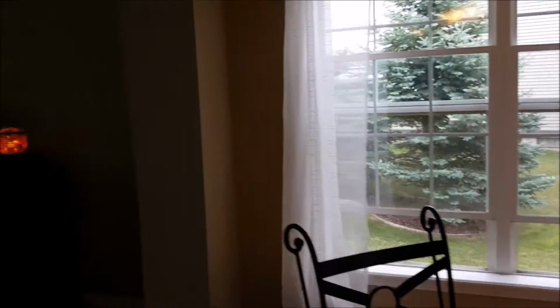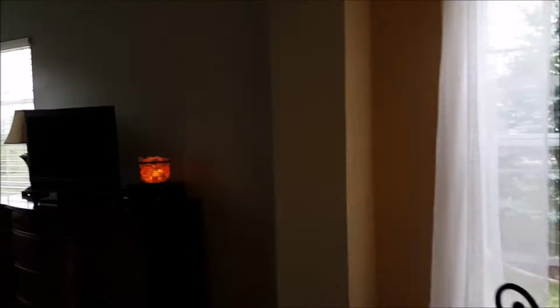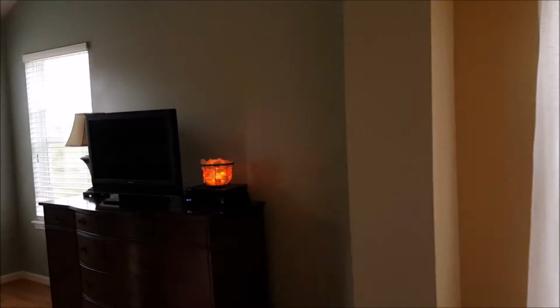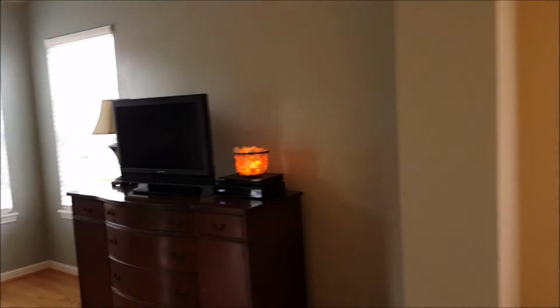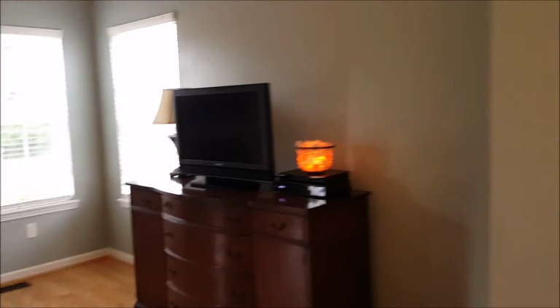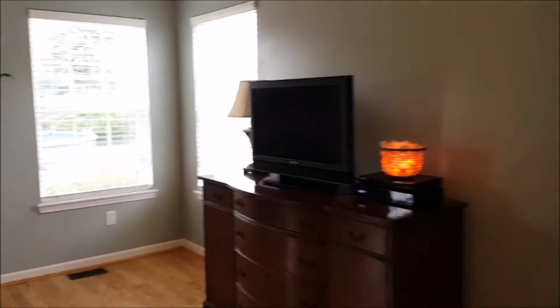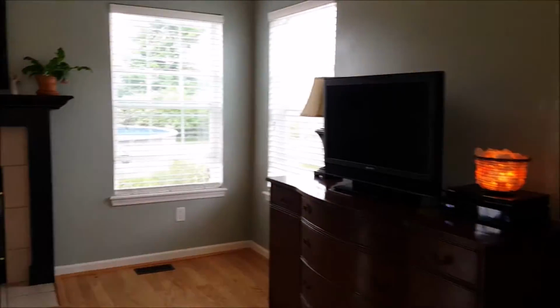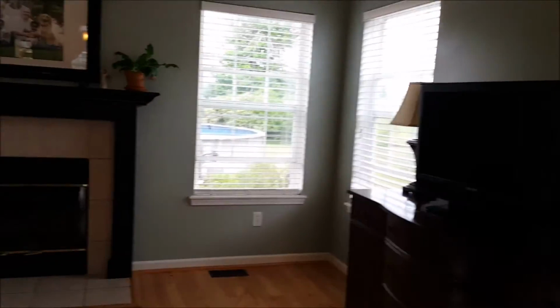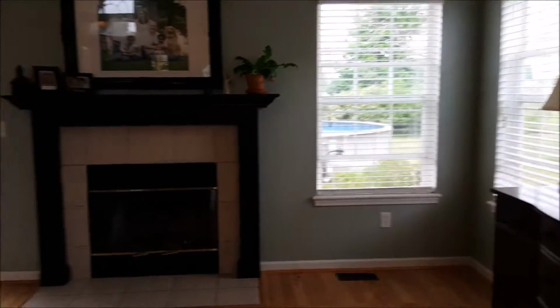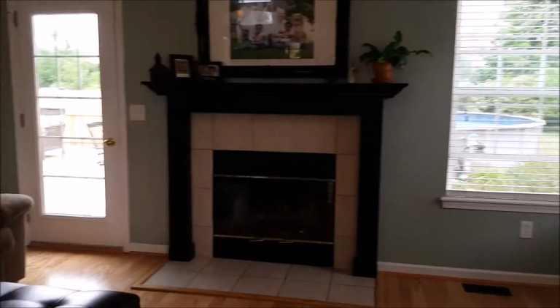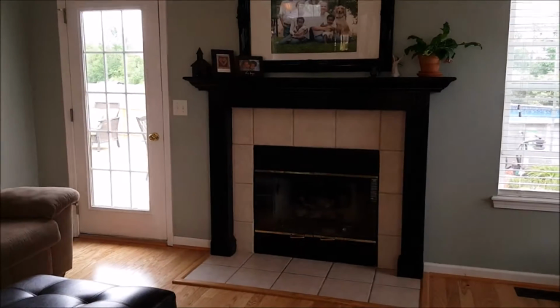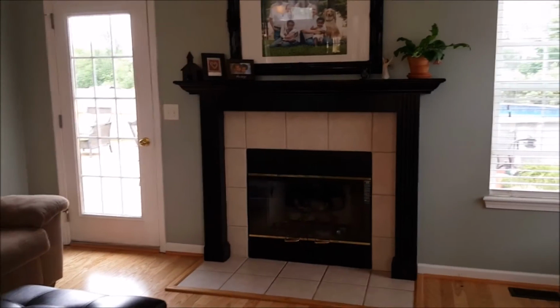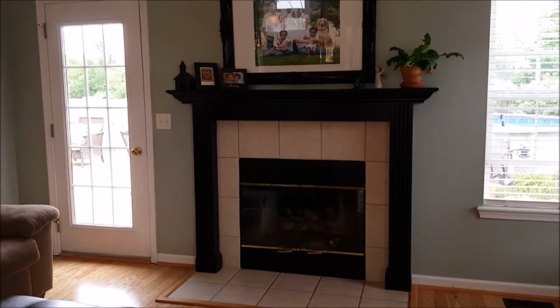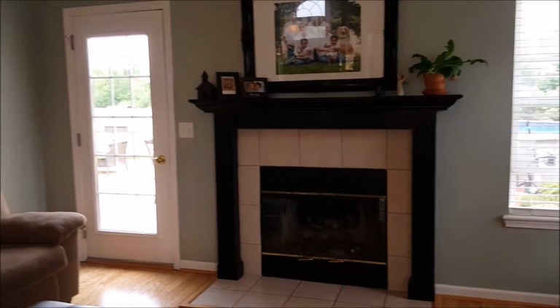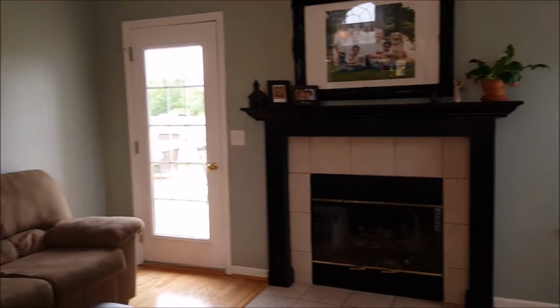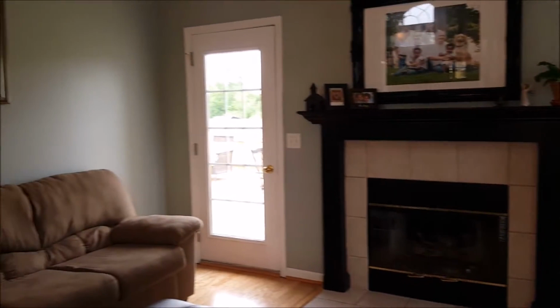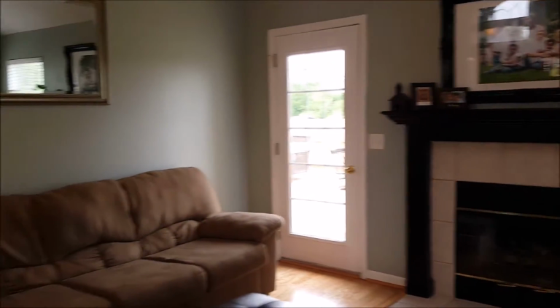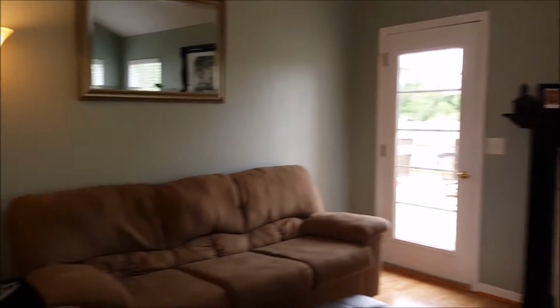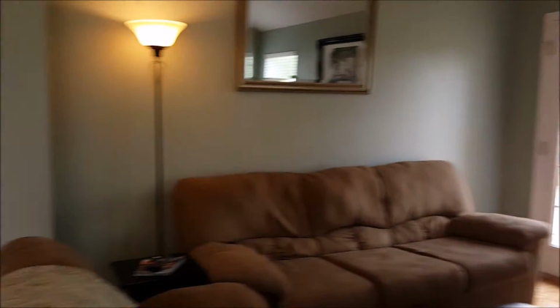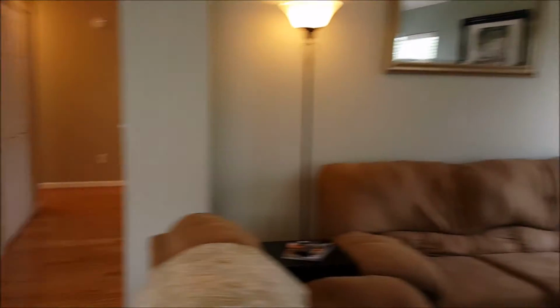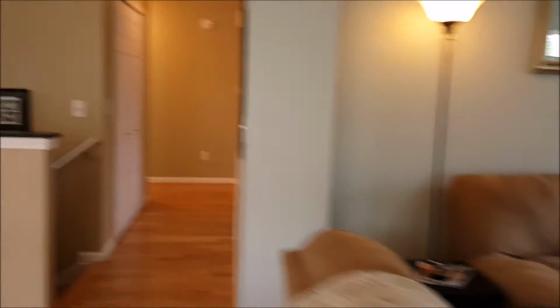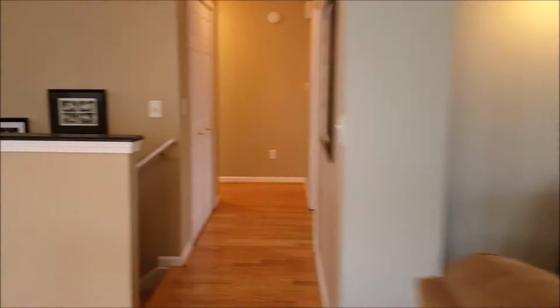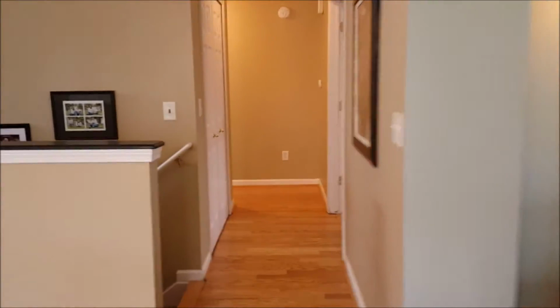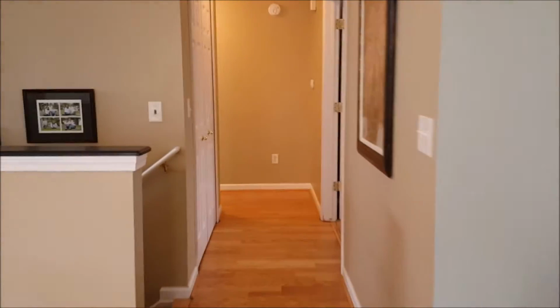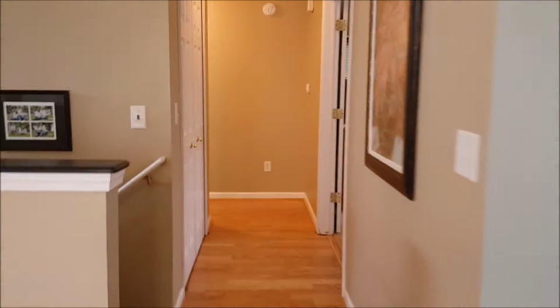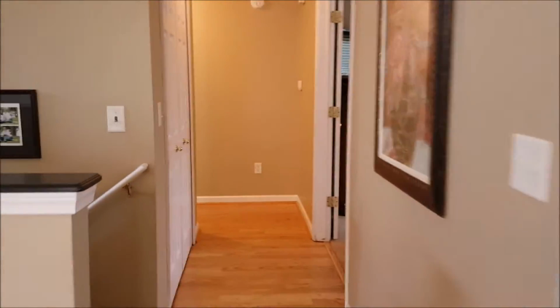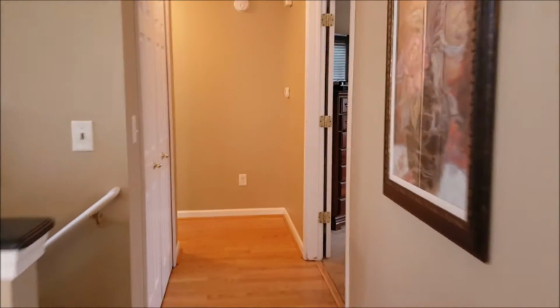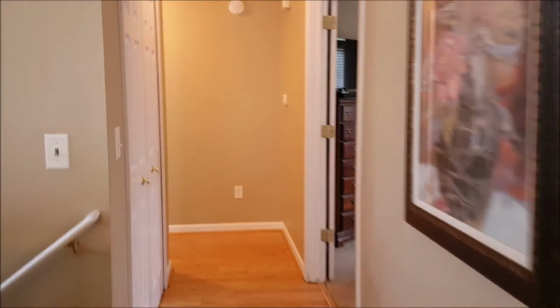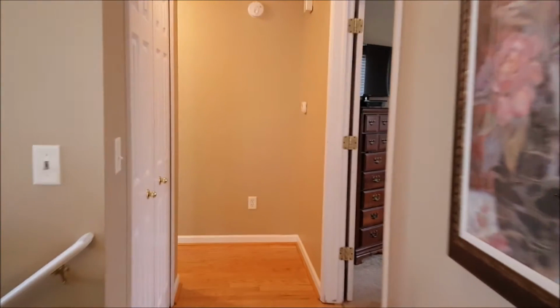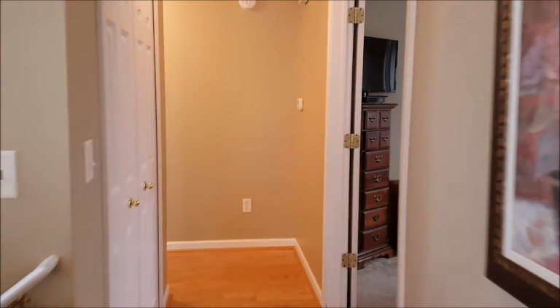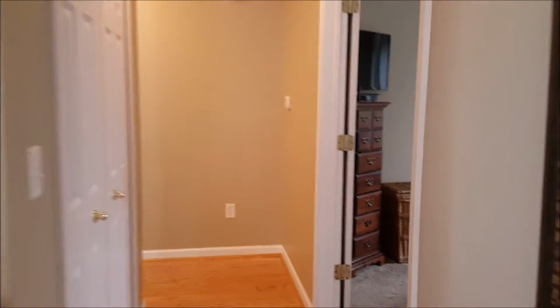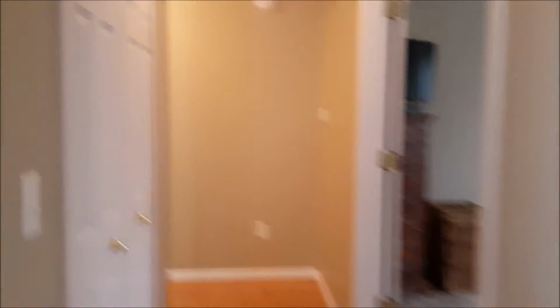Lots of natural lighting throughout this home. Today the breeze is amazing. And there's a gas fireplace. Let's go check out the bedrooms.